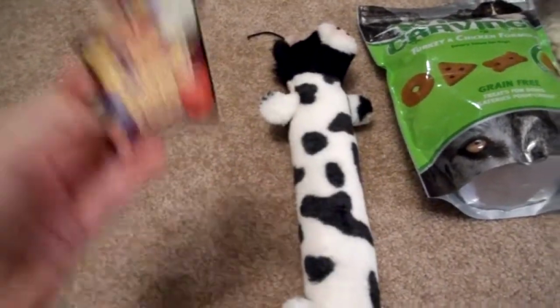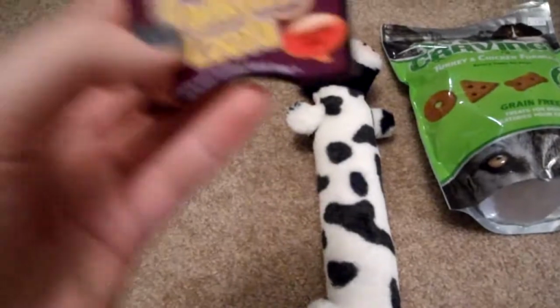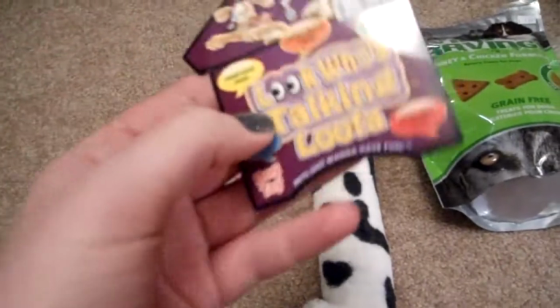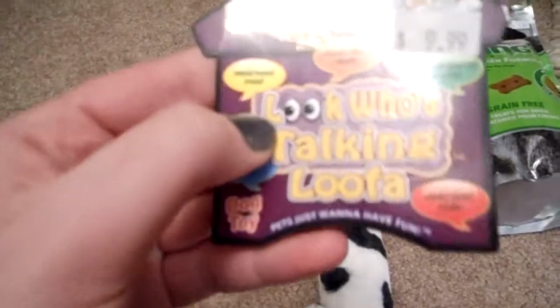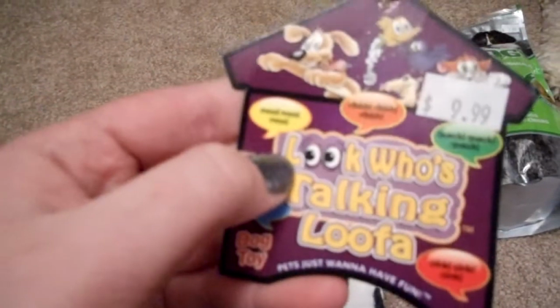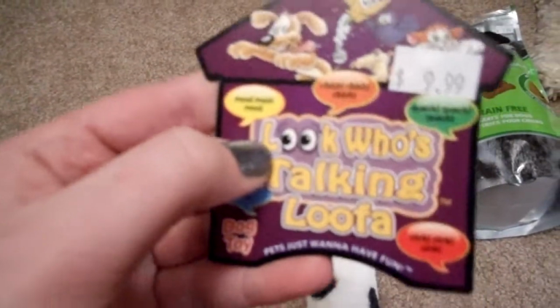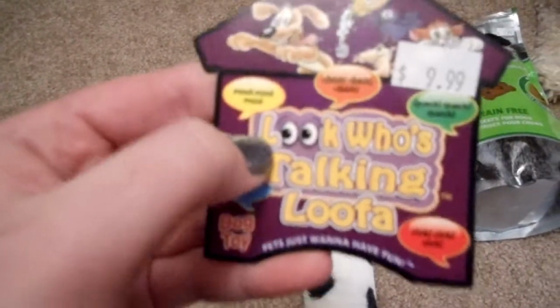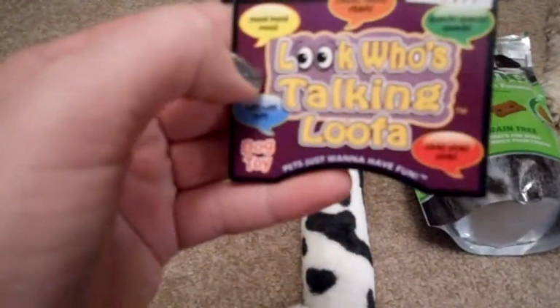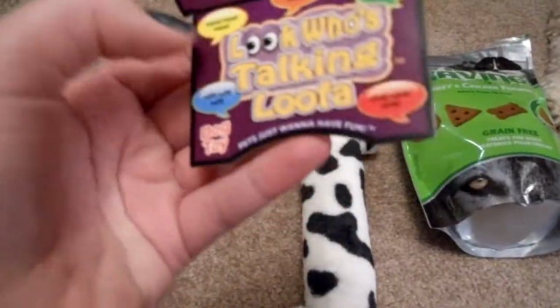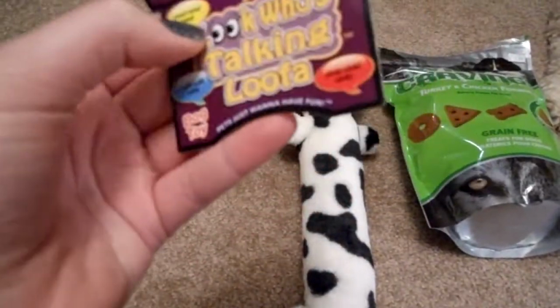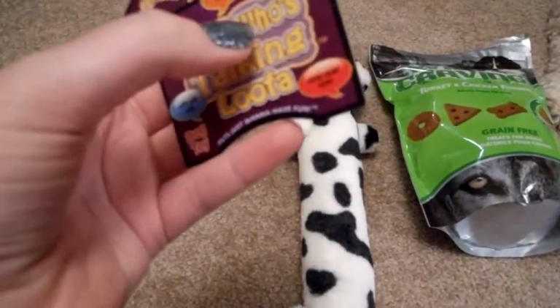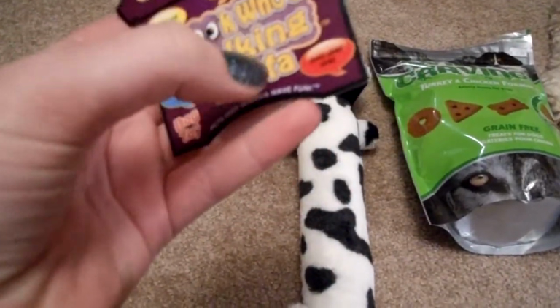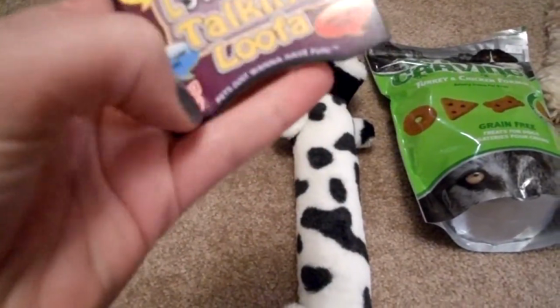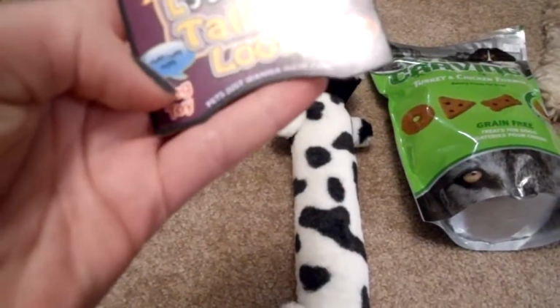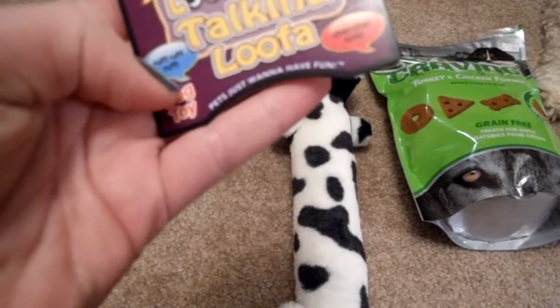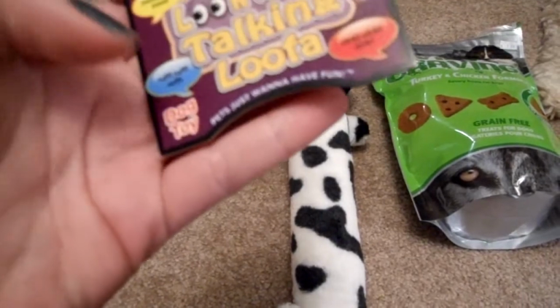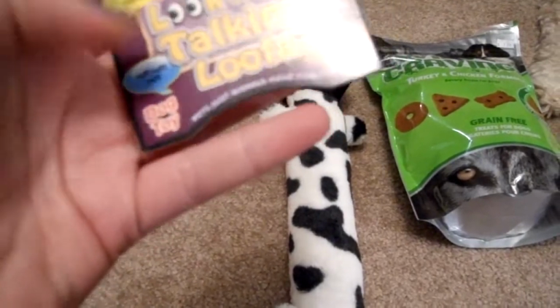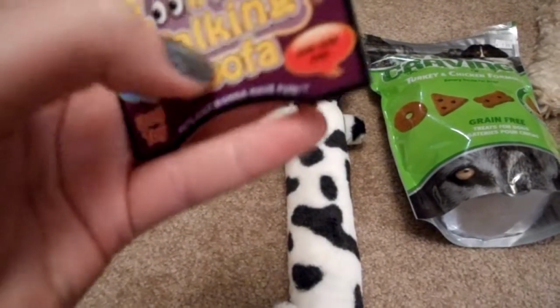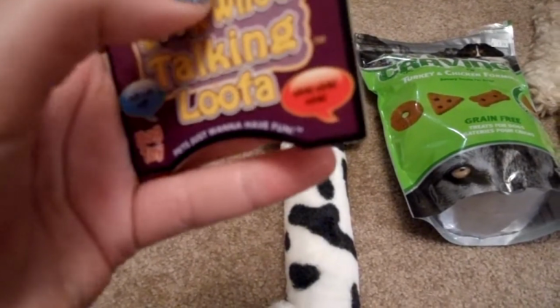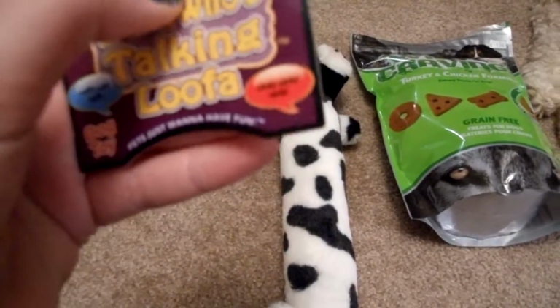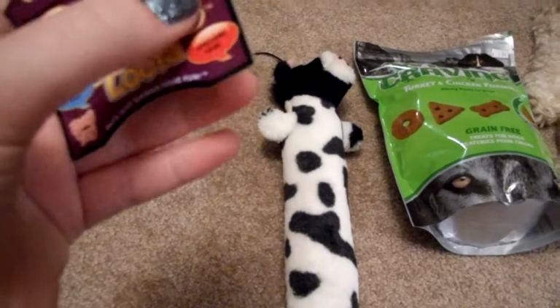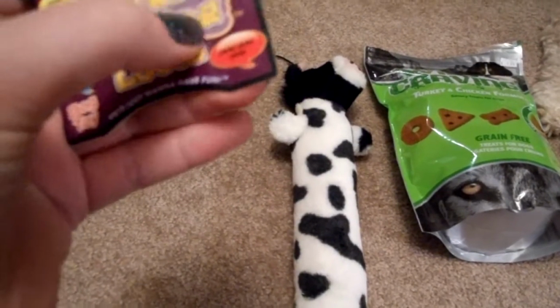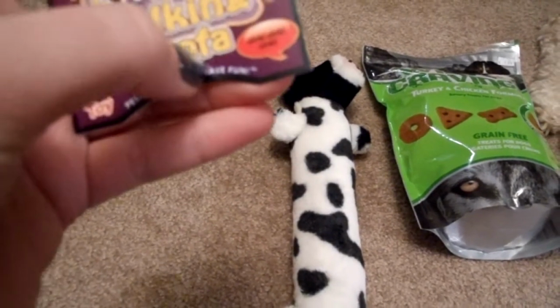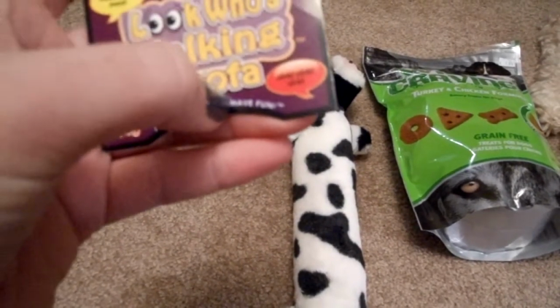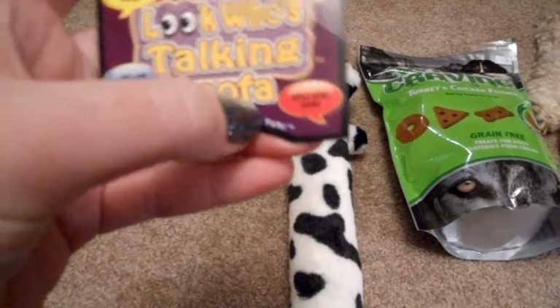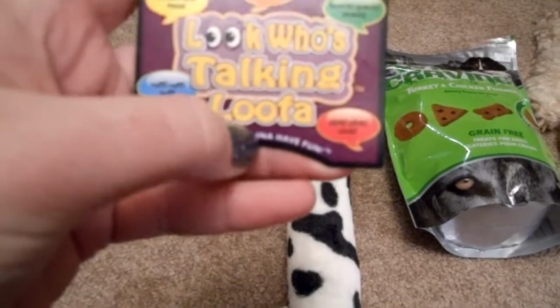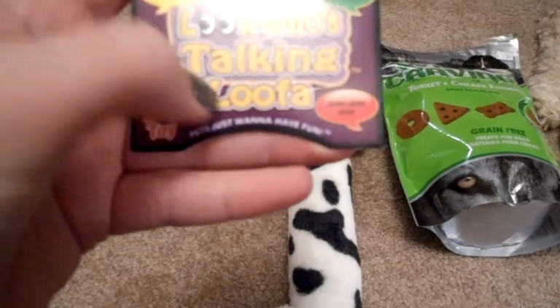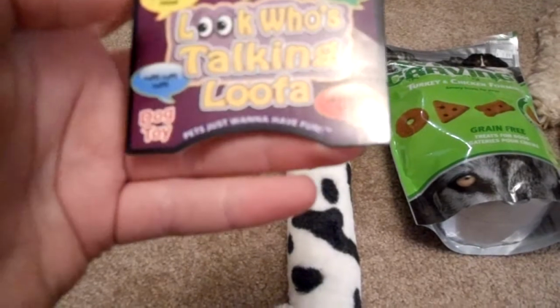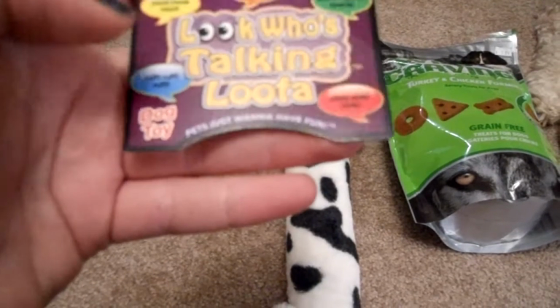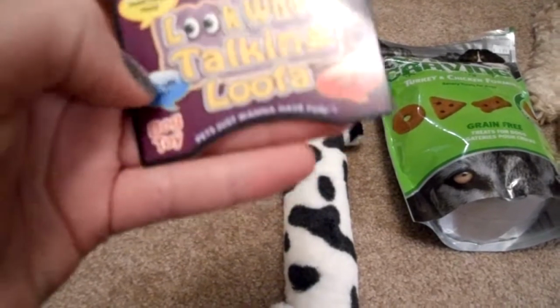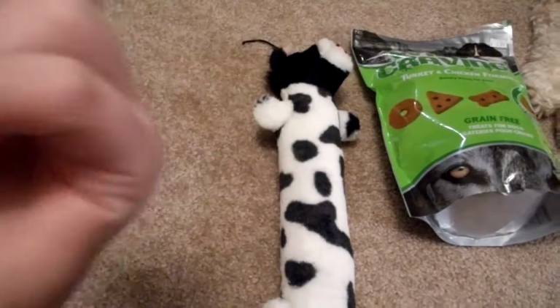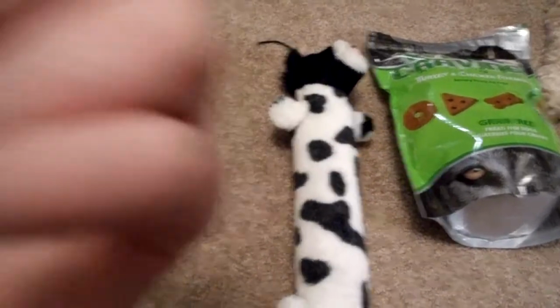It says on the little tag here: Moo, Ribbit, Quack, Oink, and then Ruff. So I think you can get a bunny, a duck, a pig, I got the cow, and then you can get a dog one too.